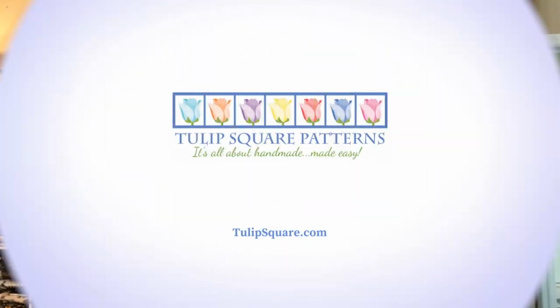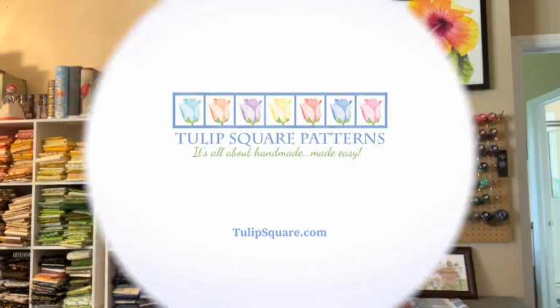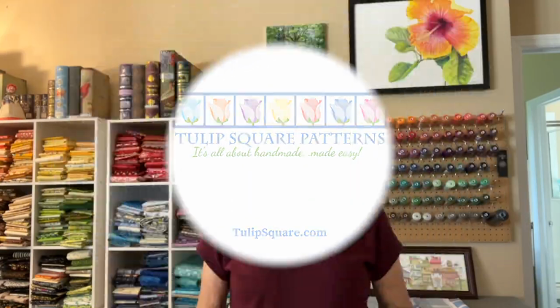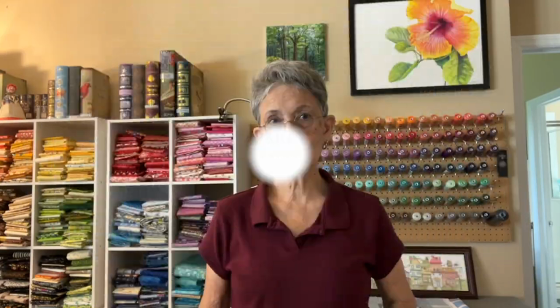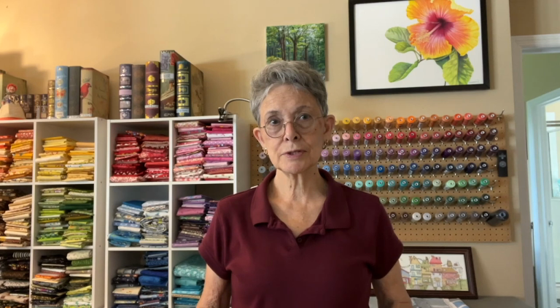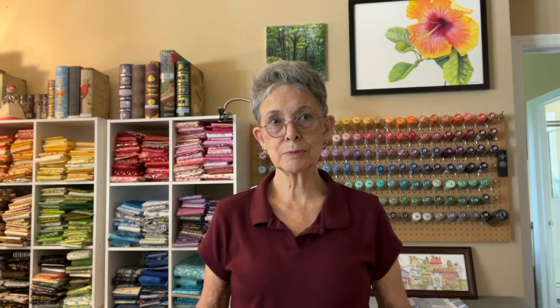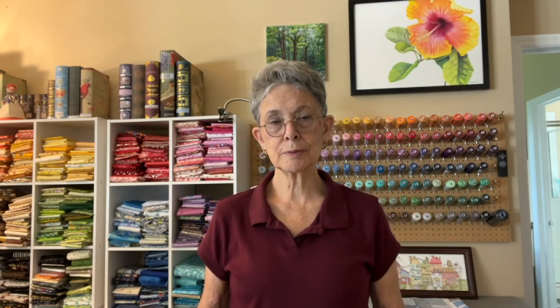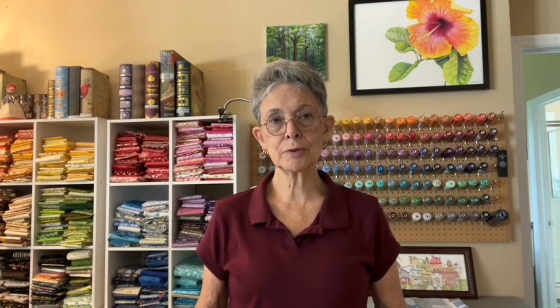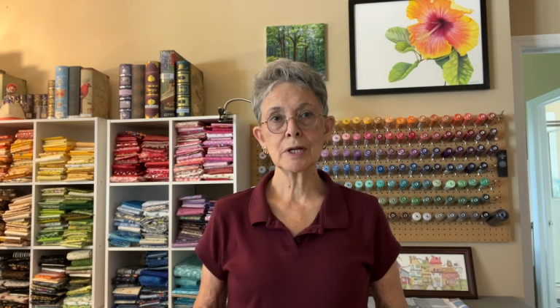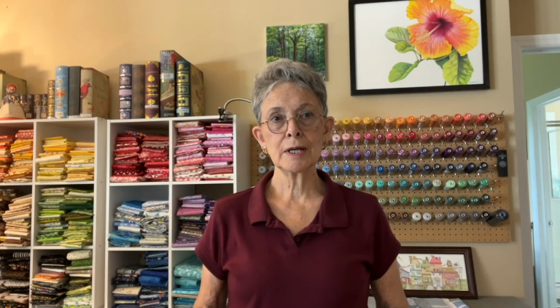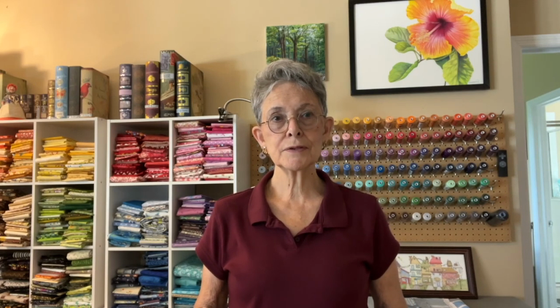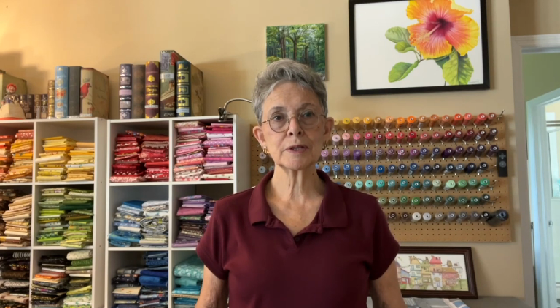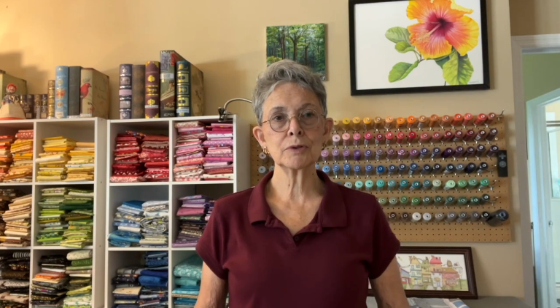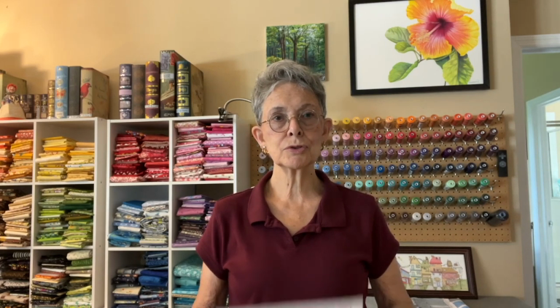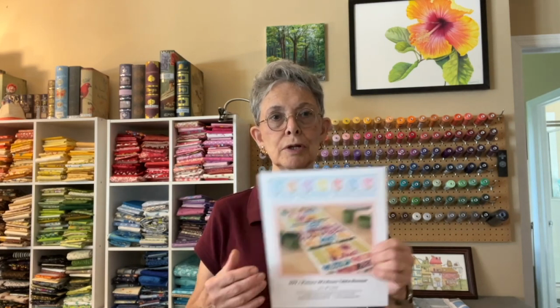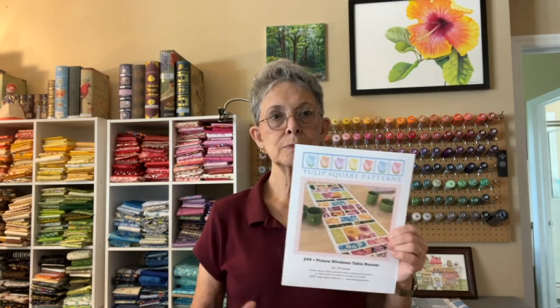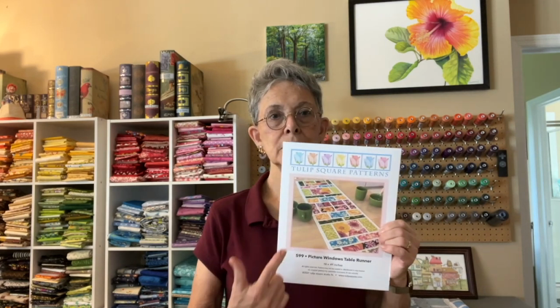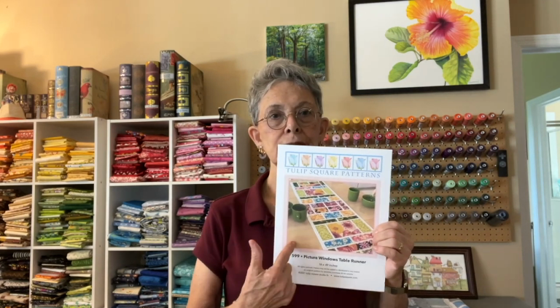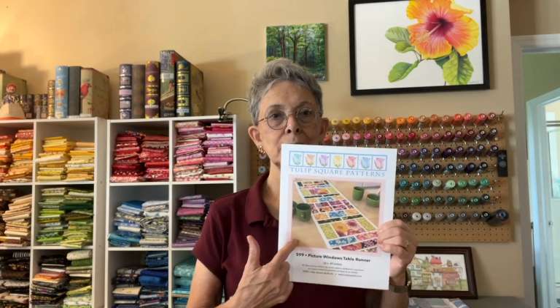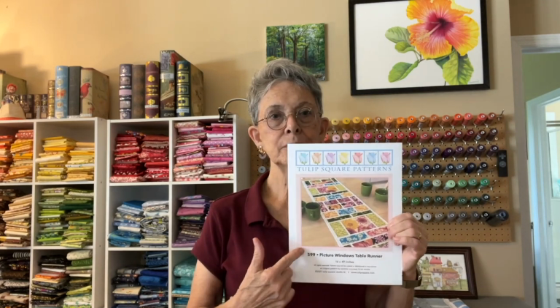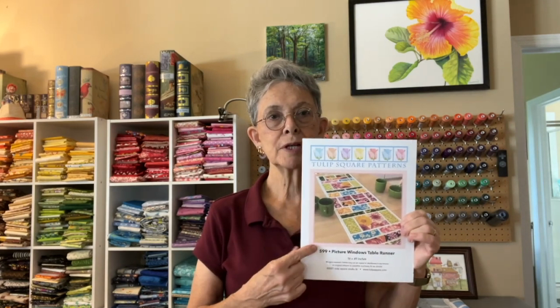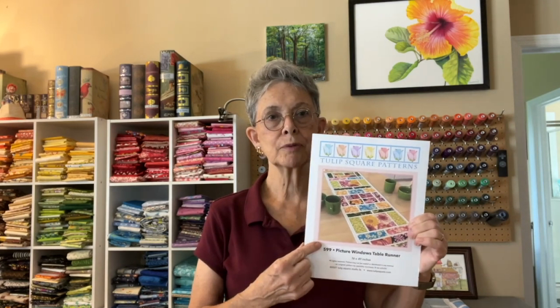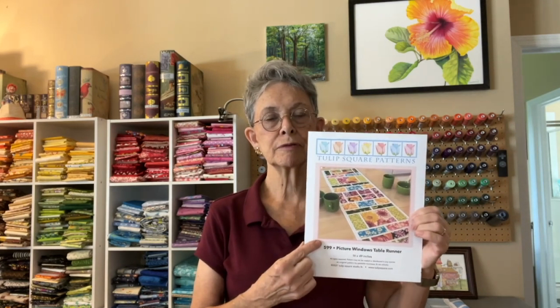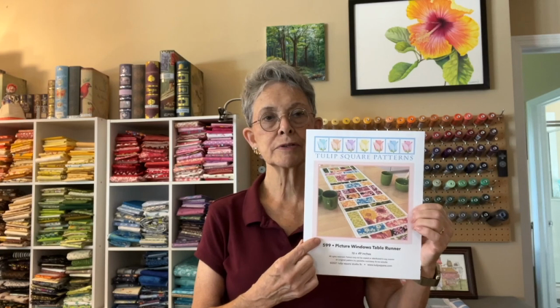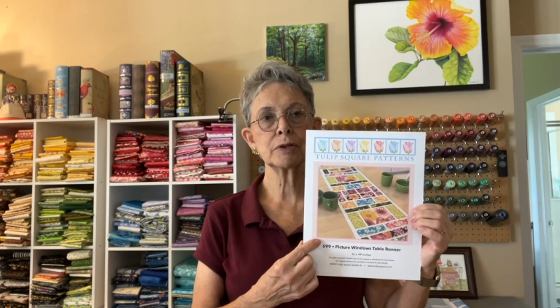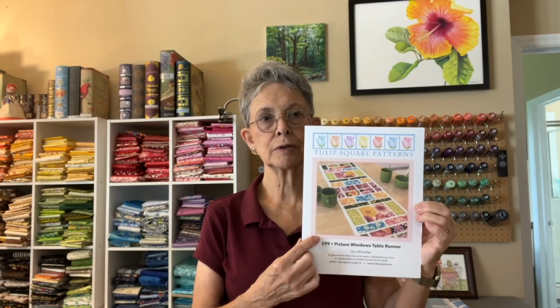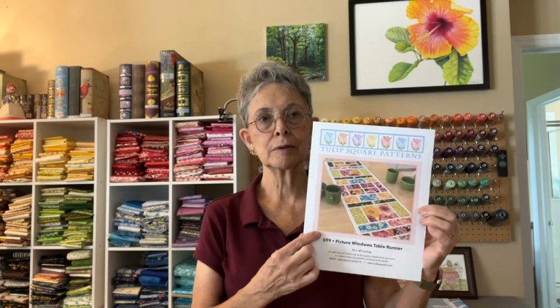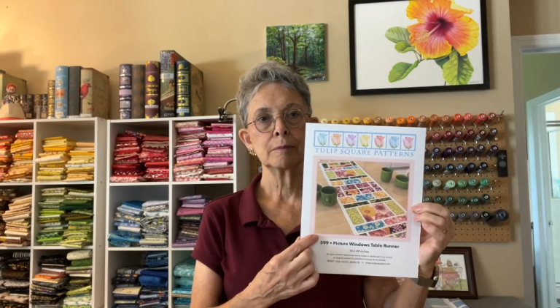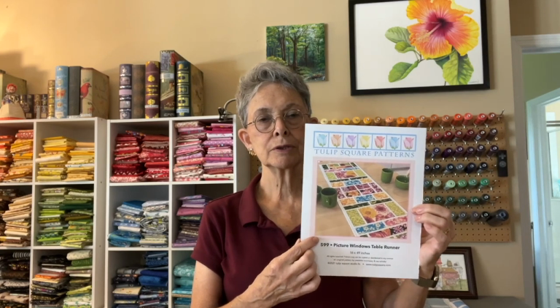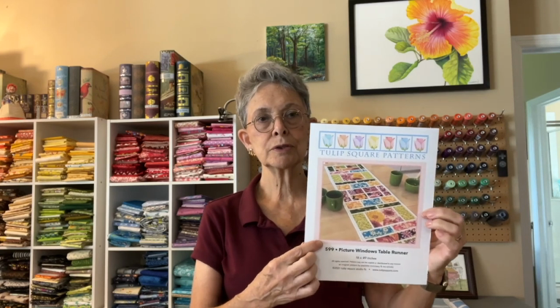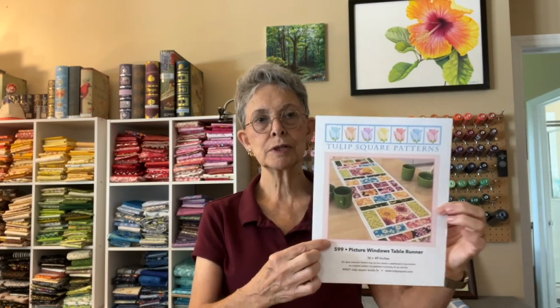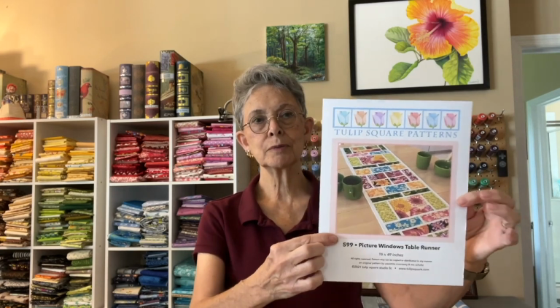Hi, I'm Paulette Morrissey from Tulip Square, and this week I'm going to show you how to make this popular table runner of ours. We call it the picture window table runner.